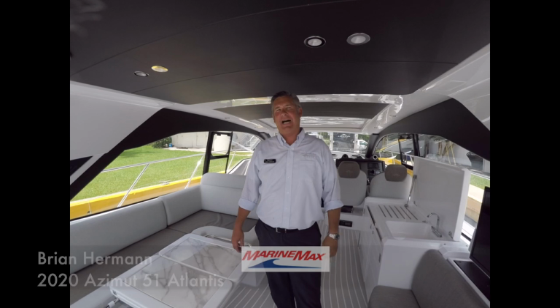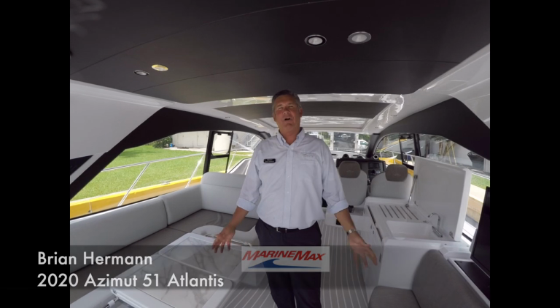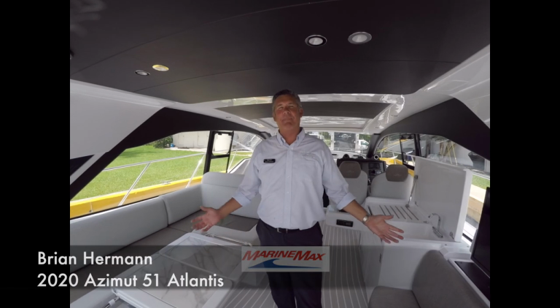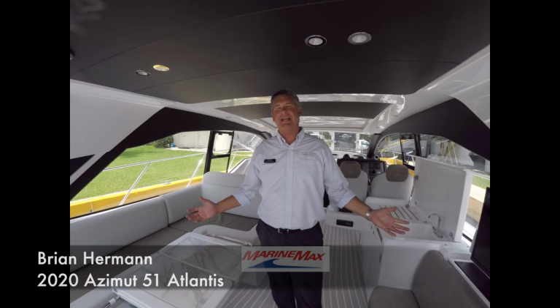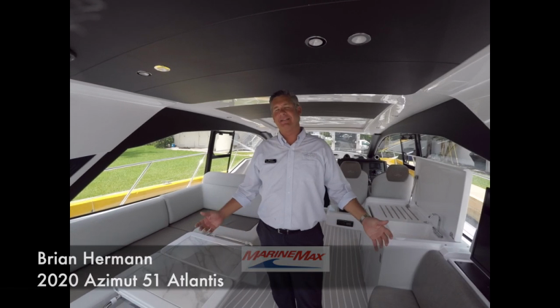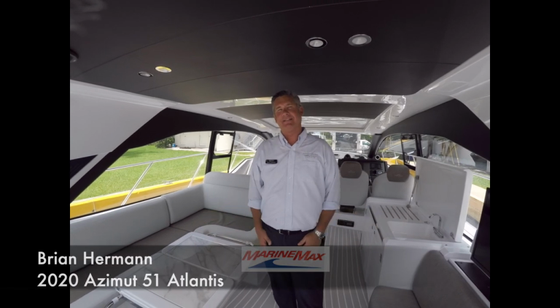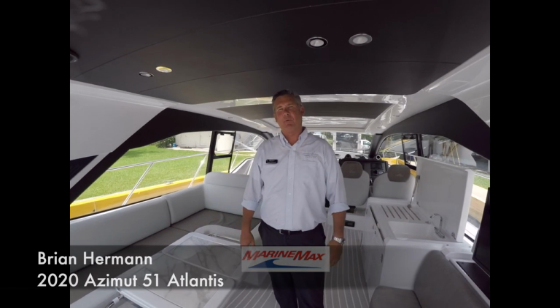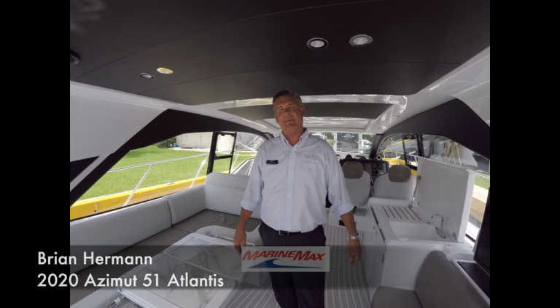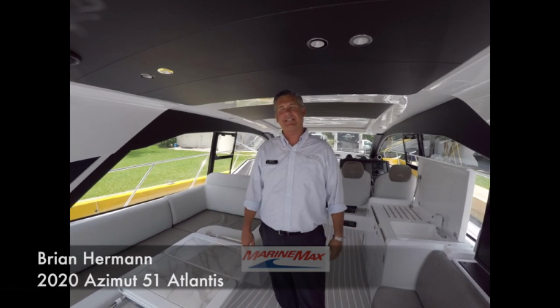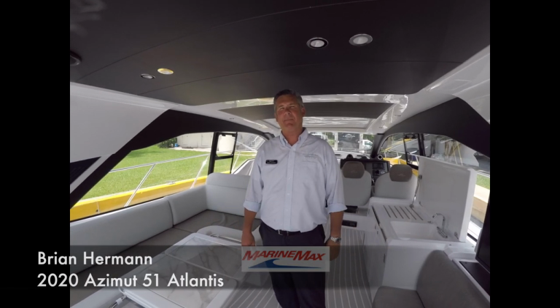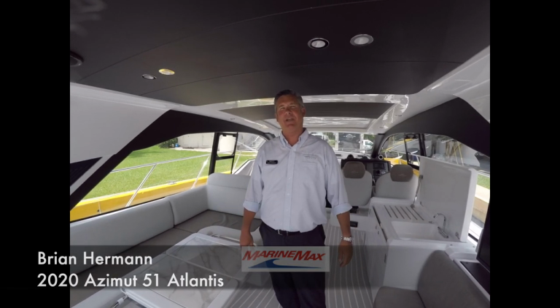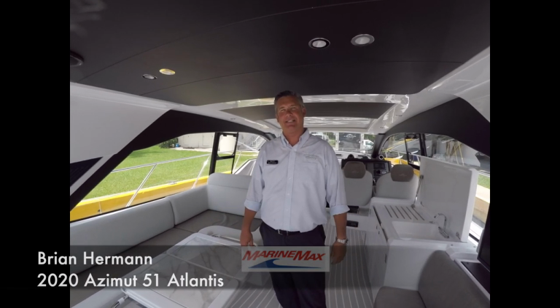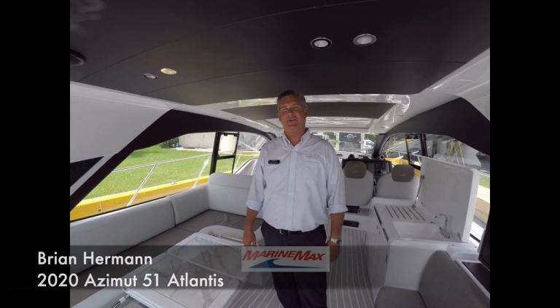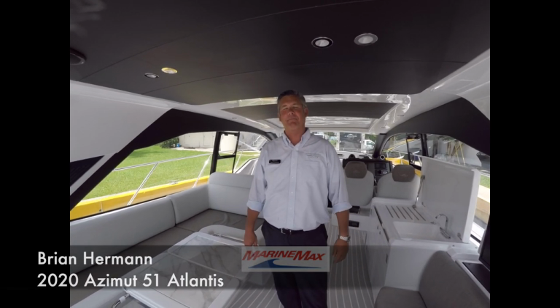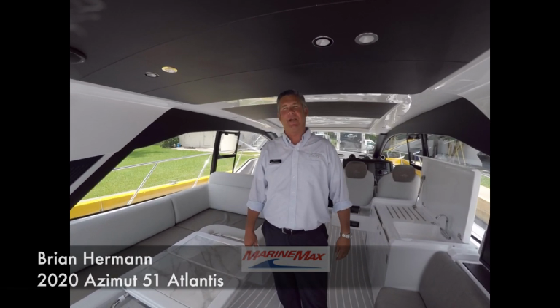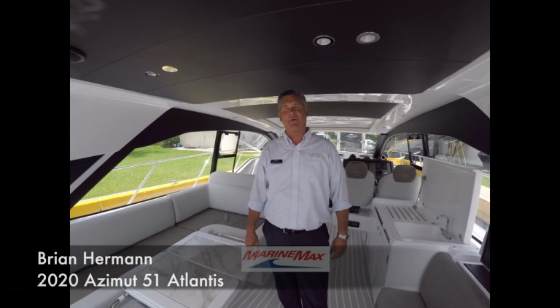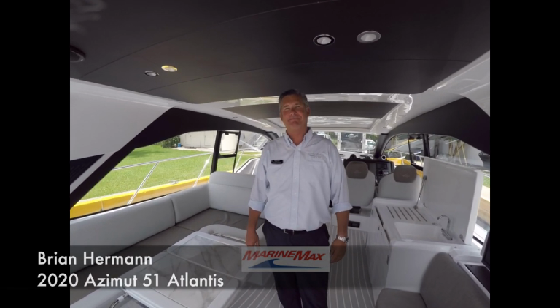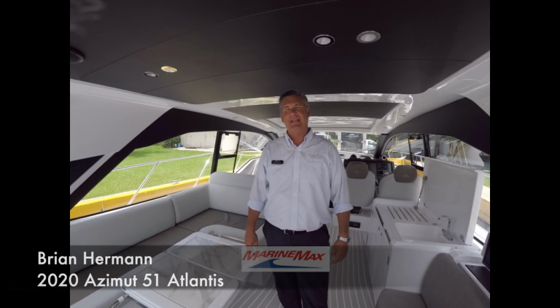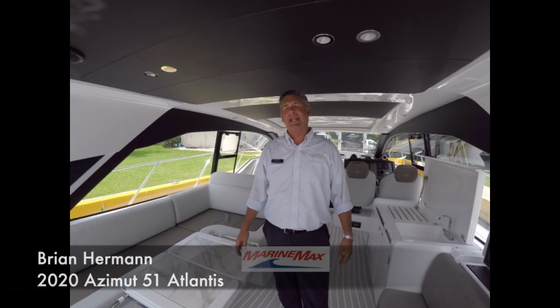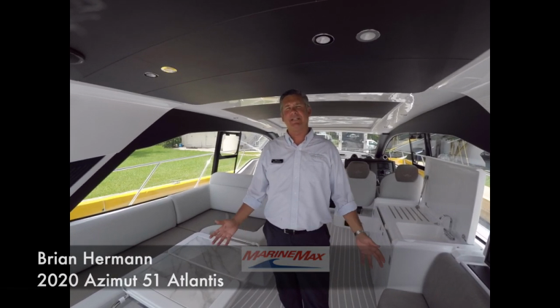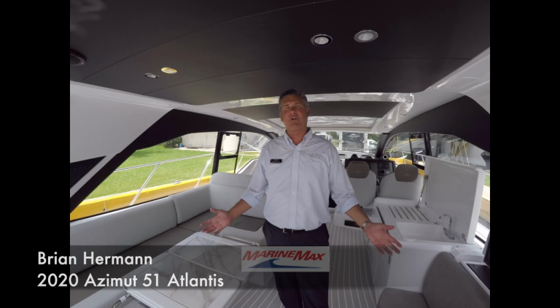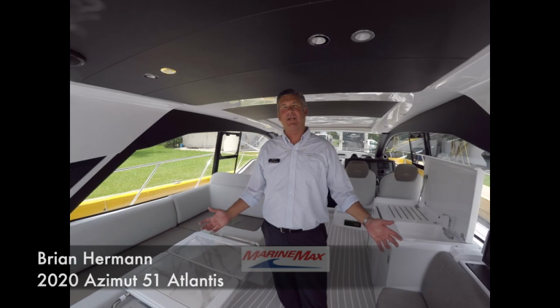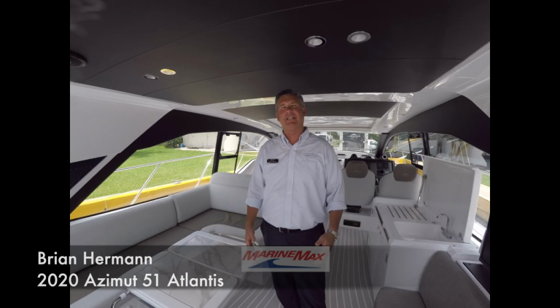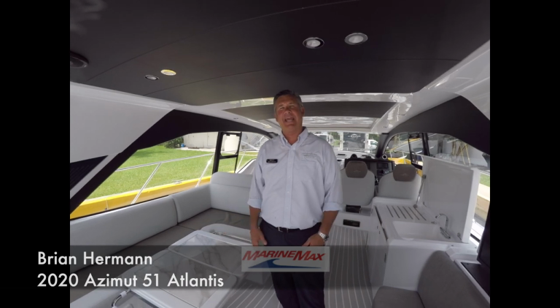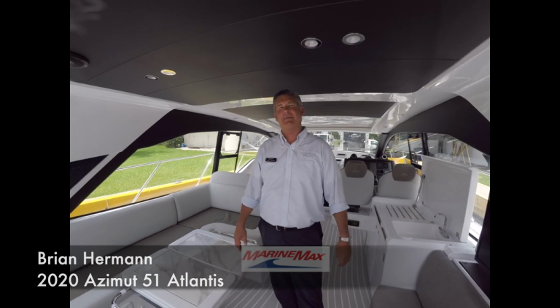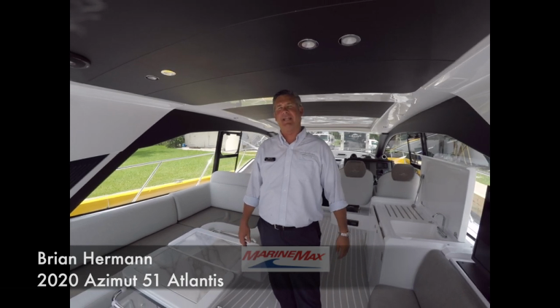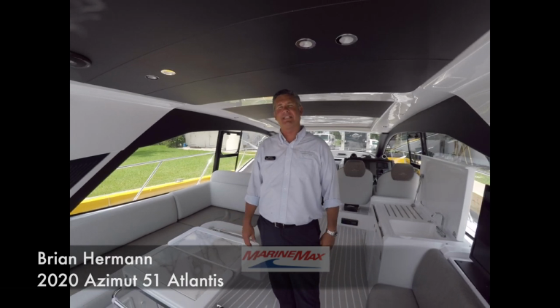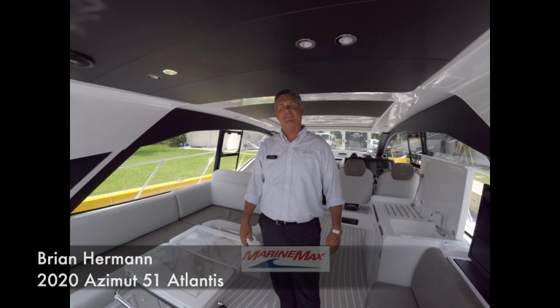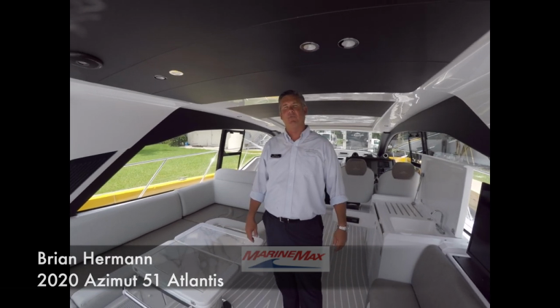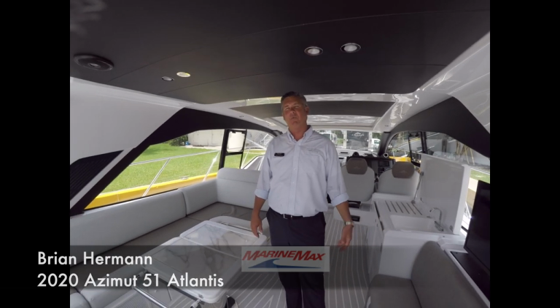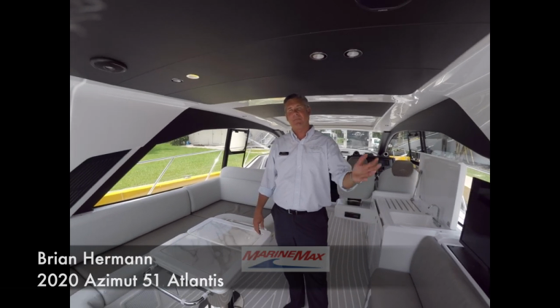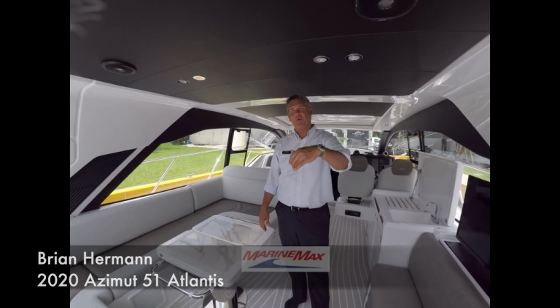Hi and welcome back to MarineMax Pompano Yacht Center. I'm Brian Herman. Today we're going to take a quick look at the Azimut Atlantis 51. Welcome aboard.